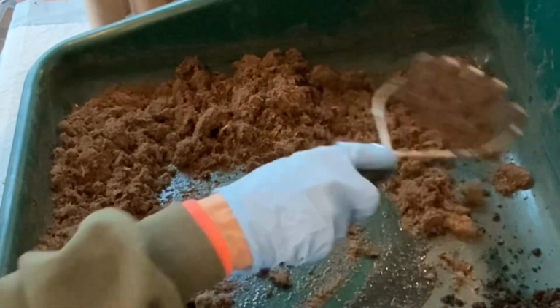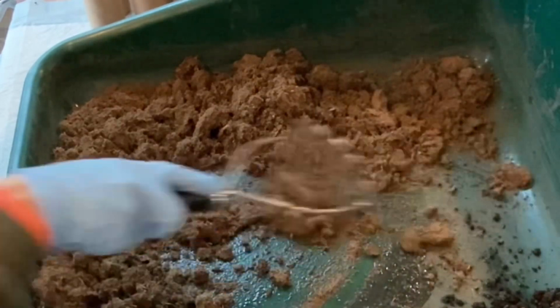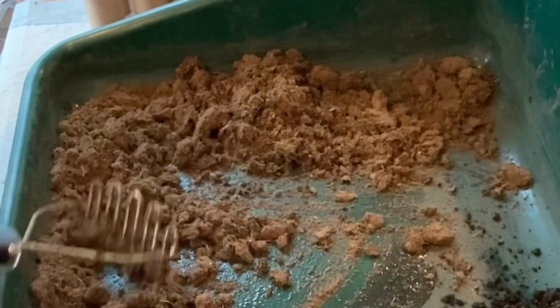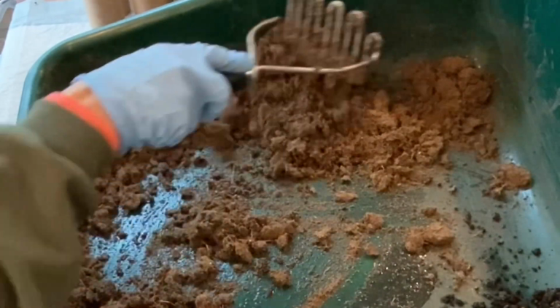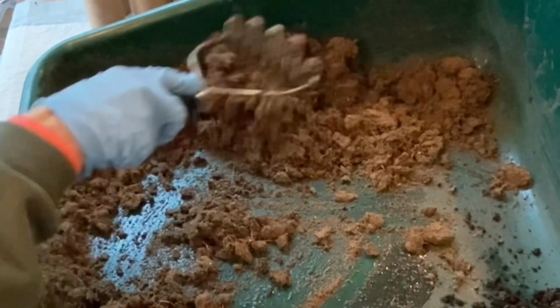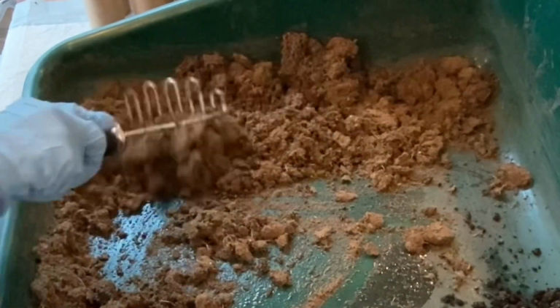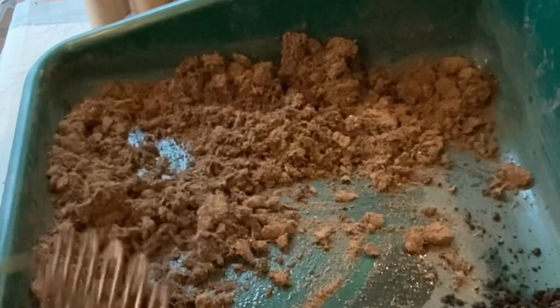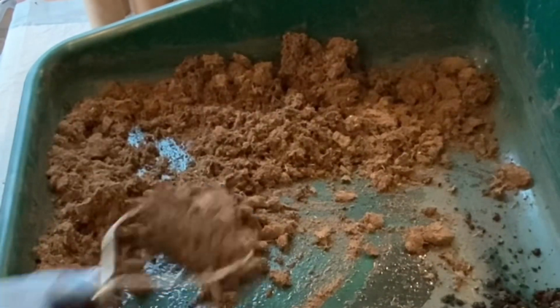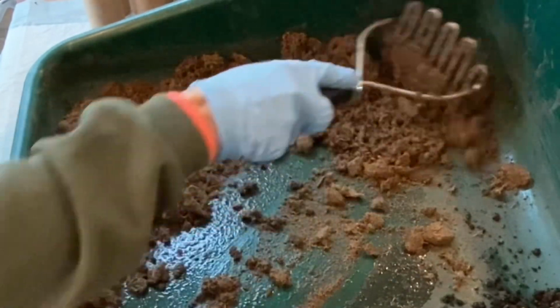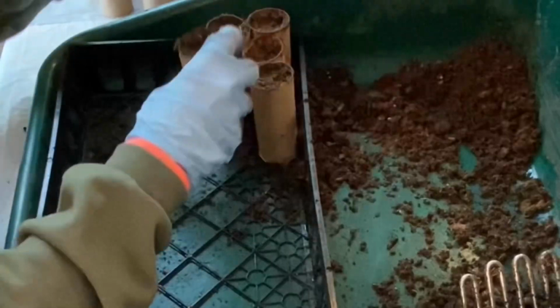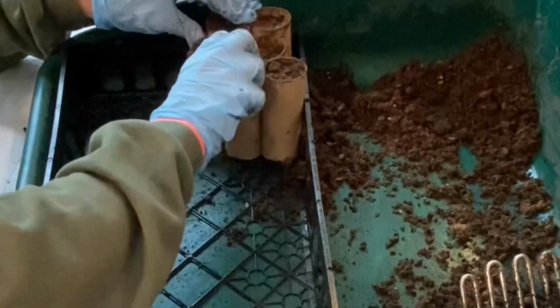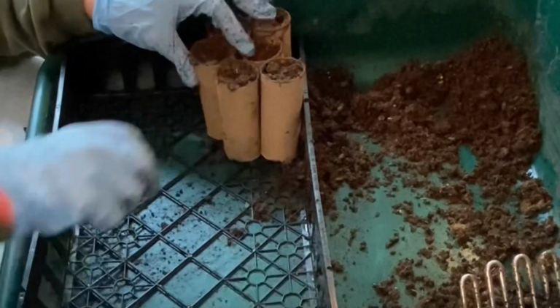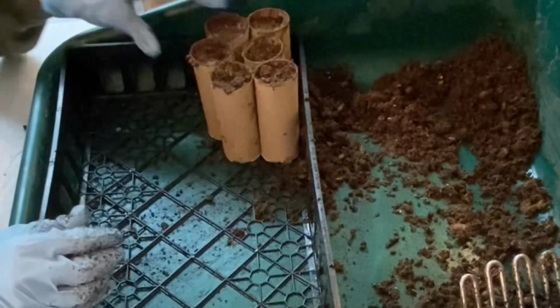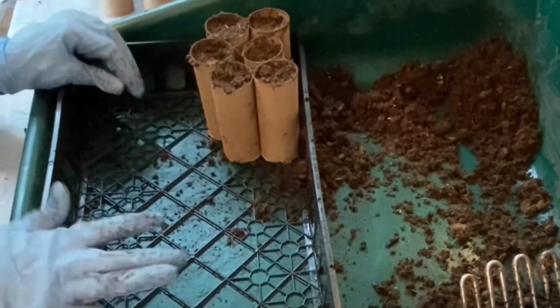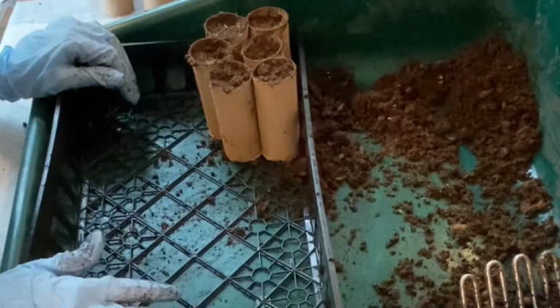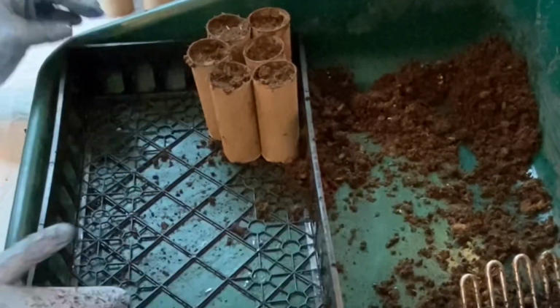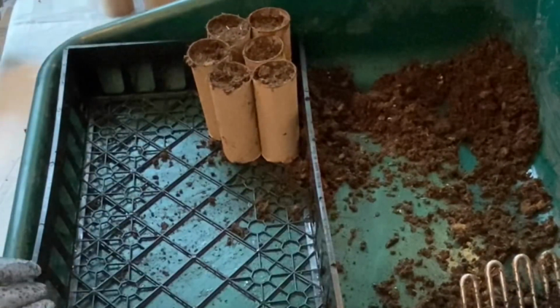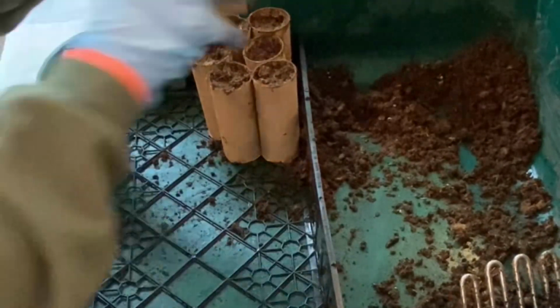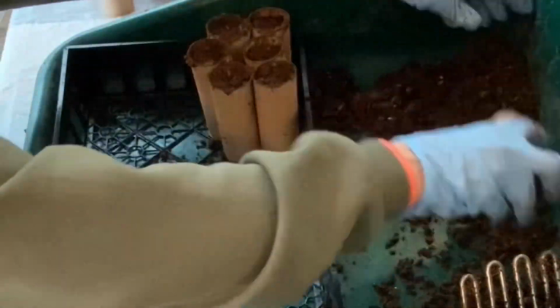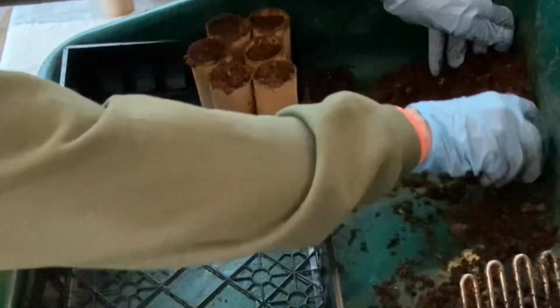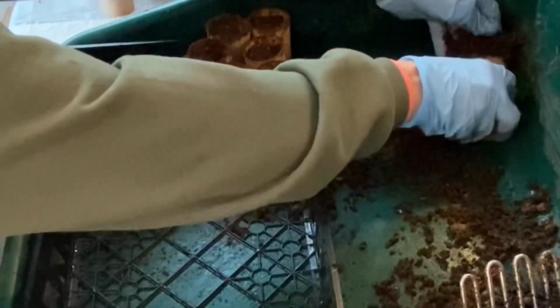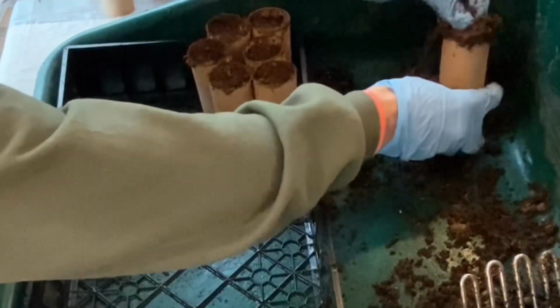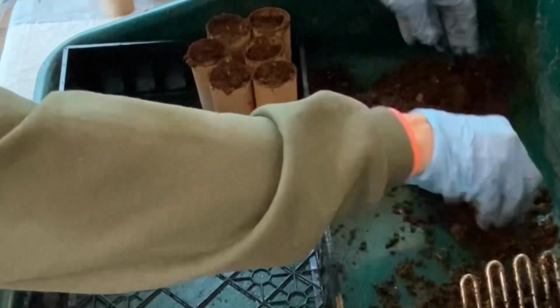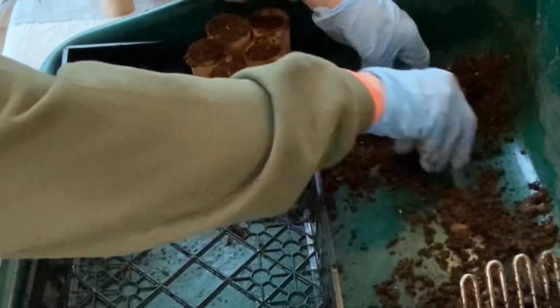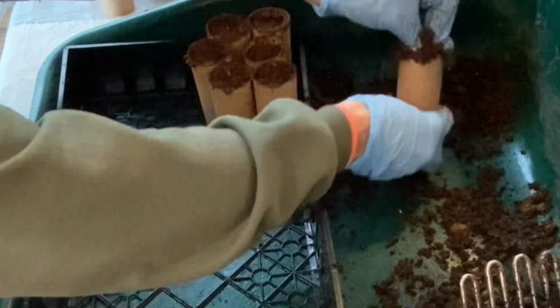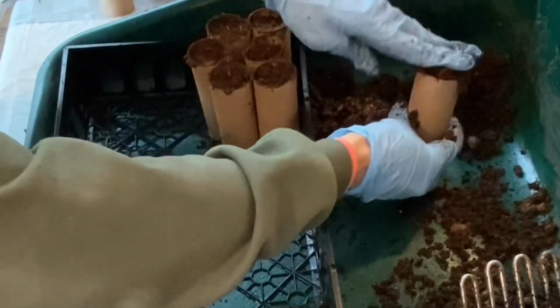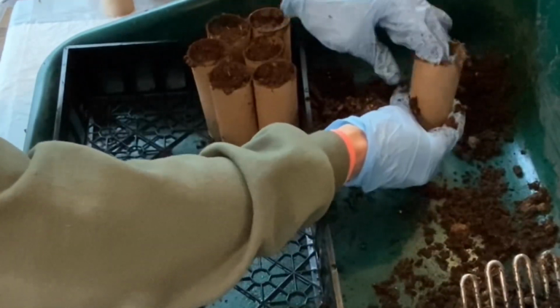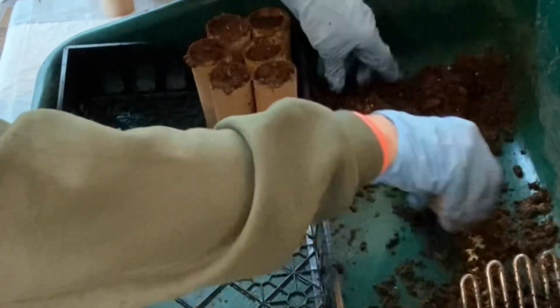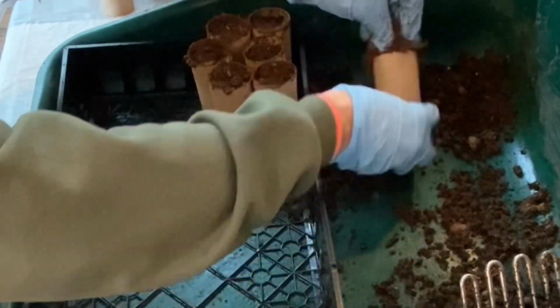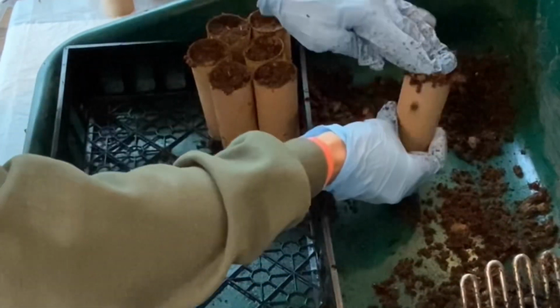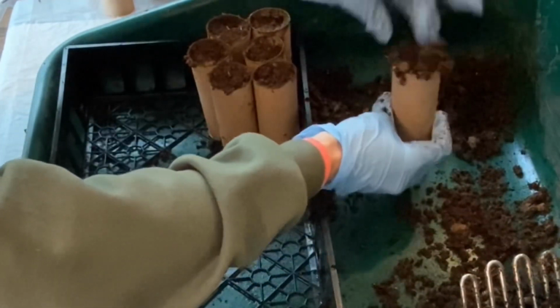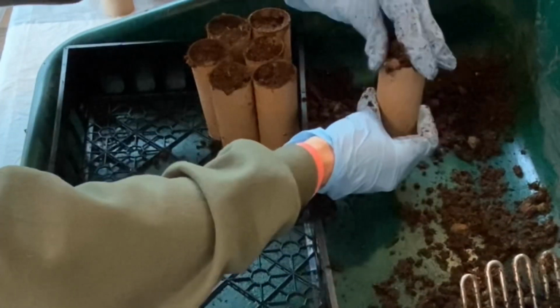Mix up your potting soil, grab your toilet paper rolls, and start filling them up. These sweet peas need a long root system, and the toilet paper rolls give them plenty of room.